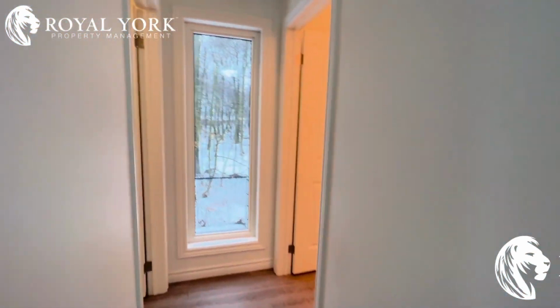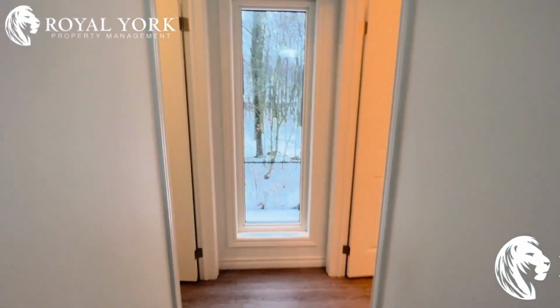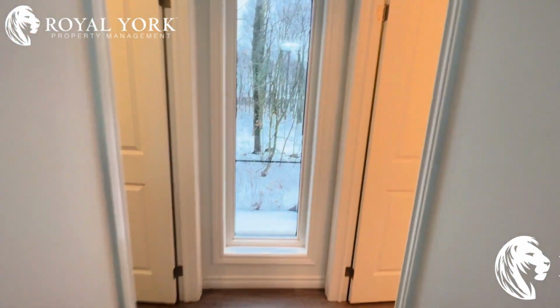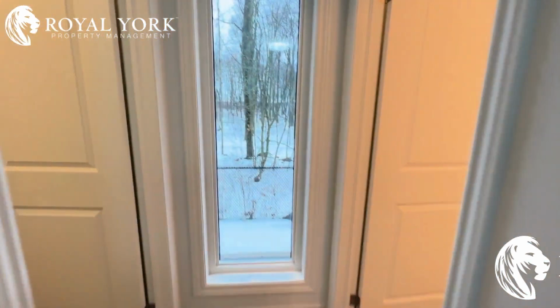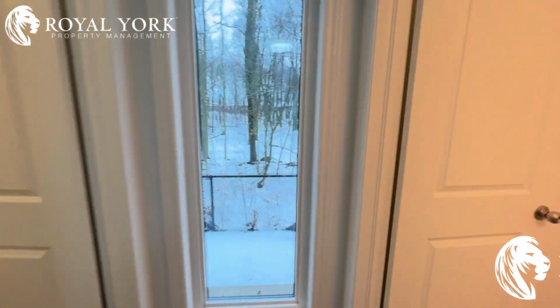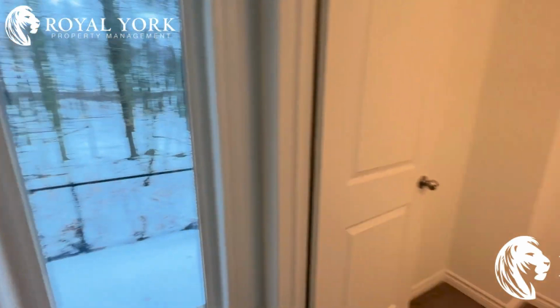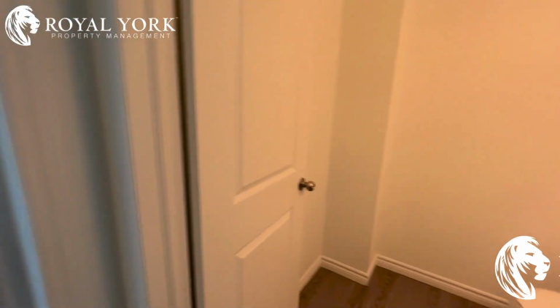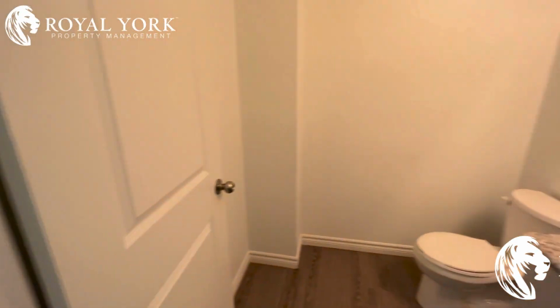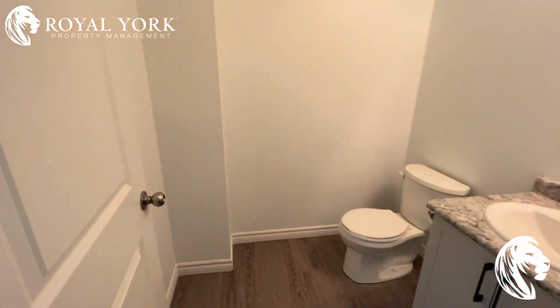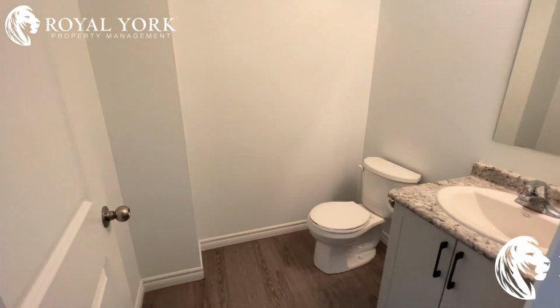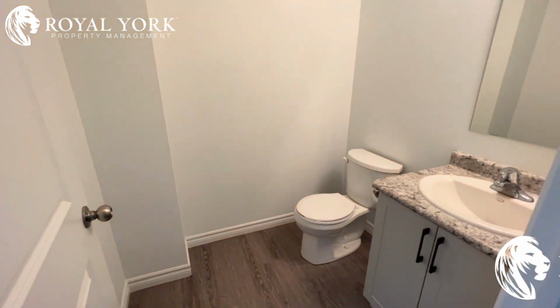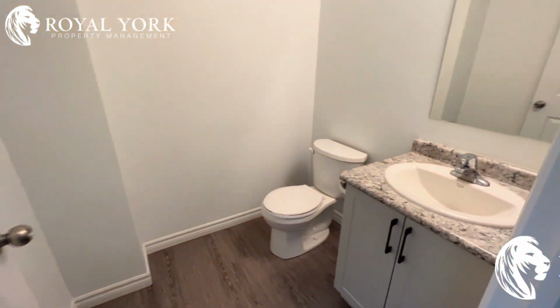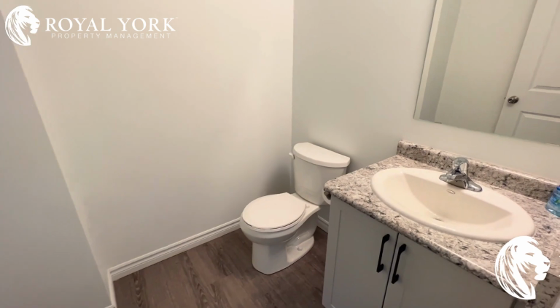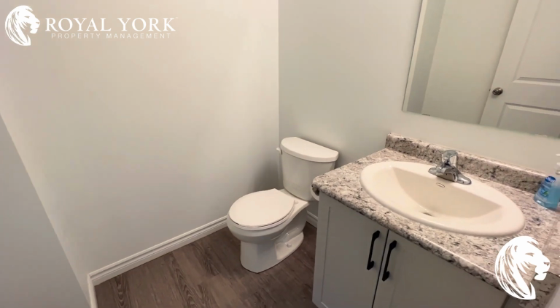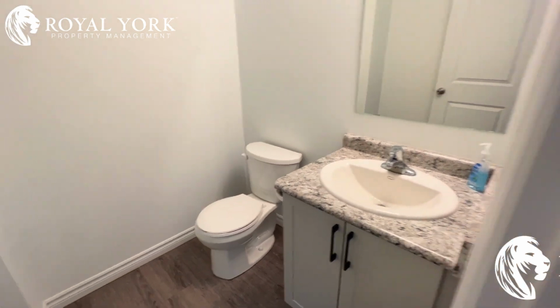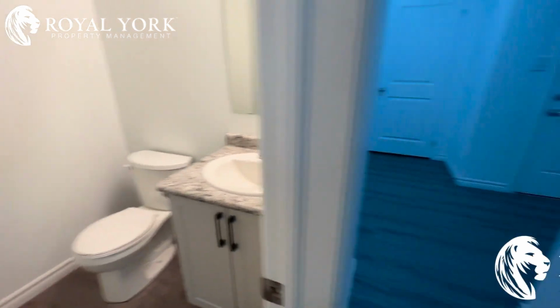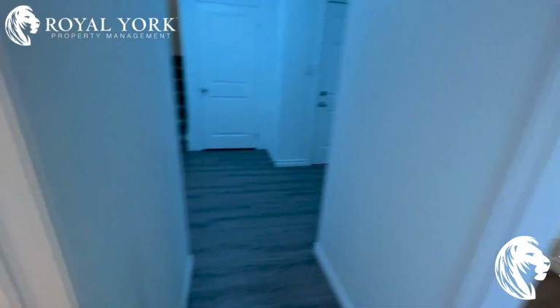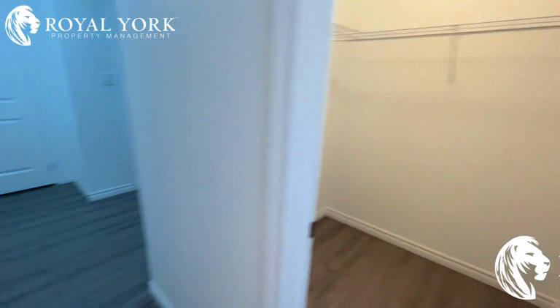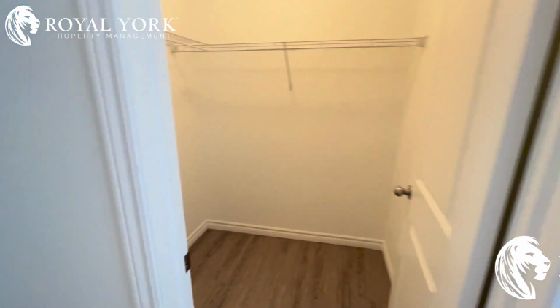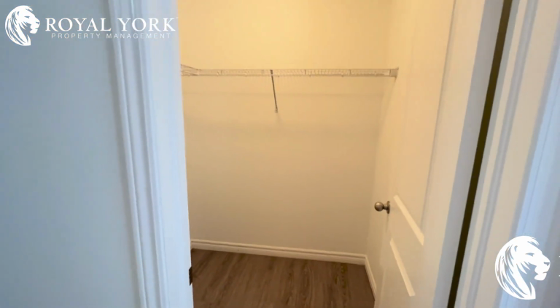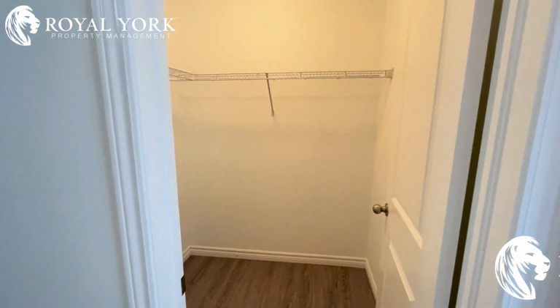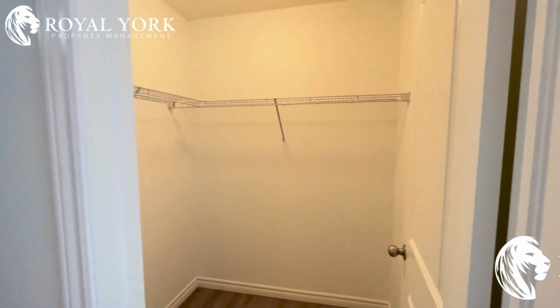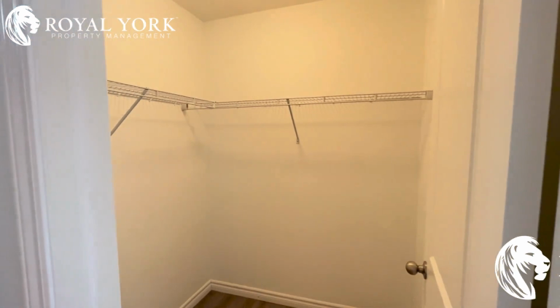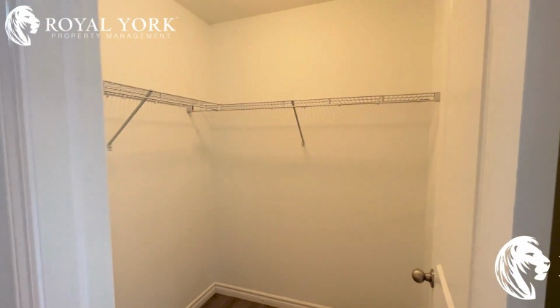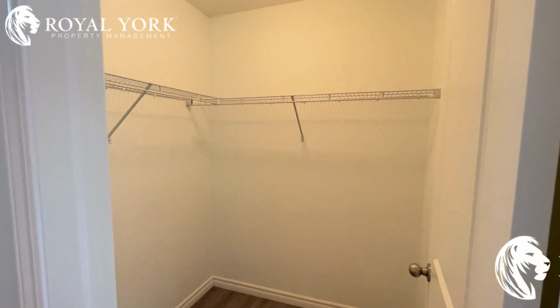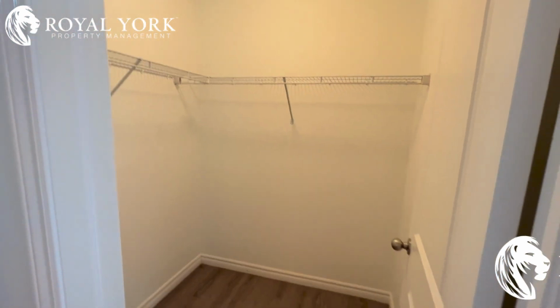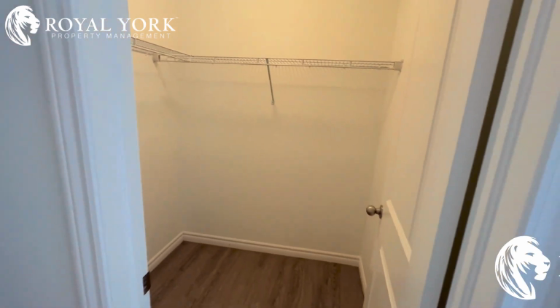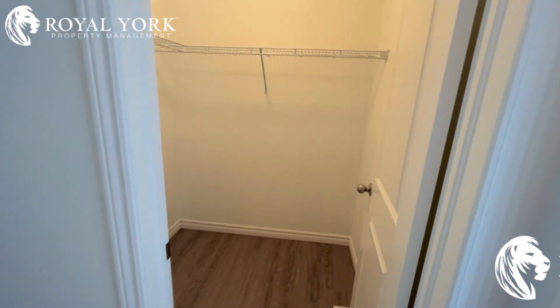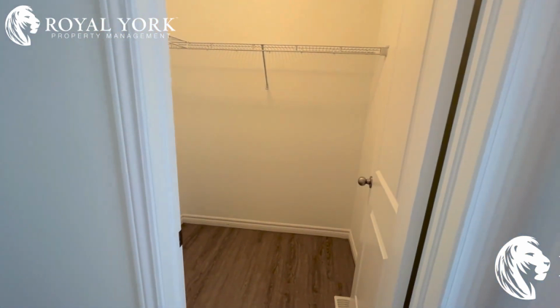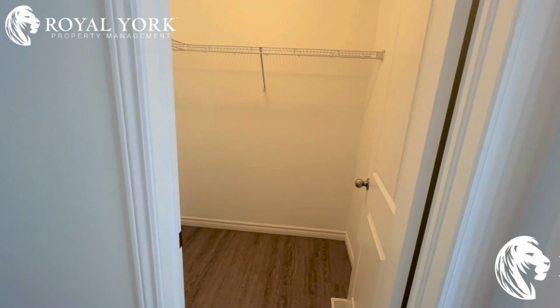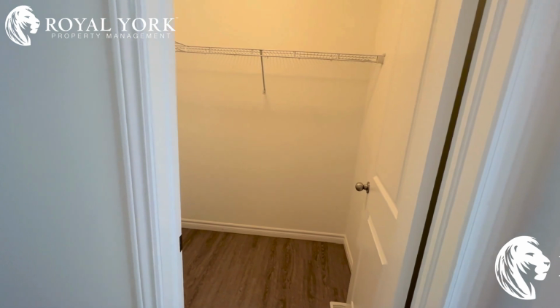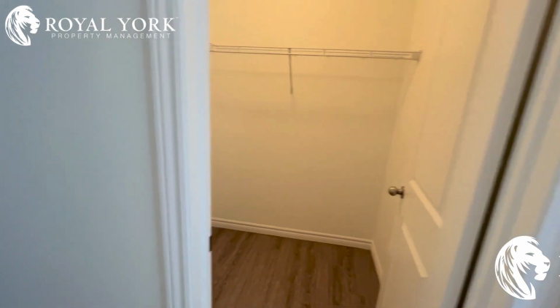And to our right here is our powder room, nice and clean, brand new. And a huge walk-in closet for all your winter coats, shoes, and some extra space for storage.